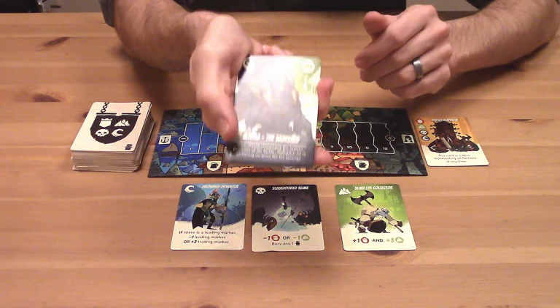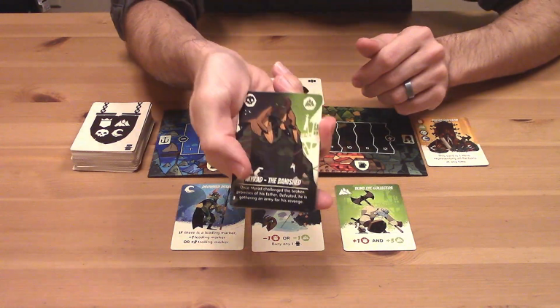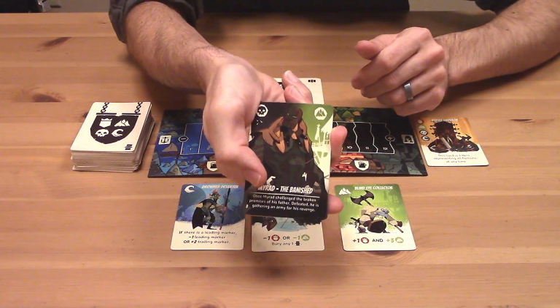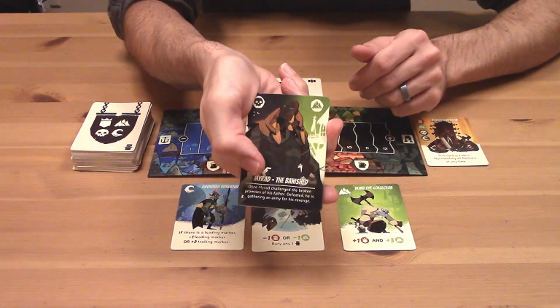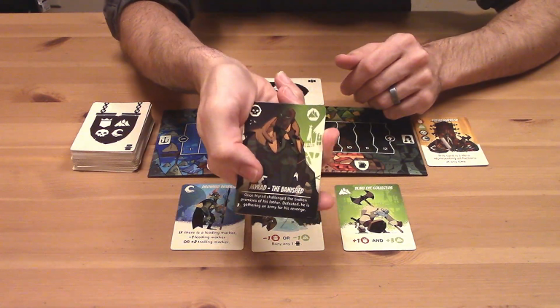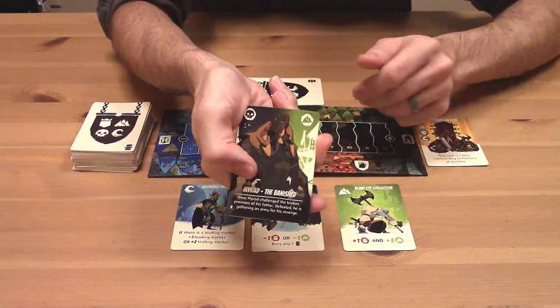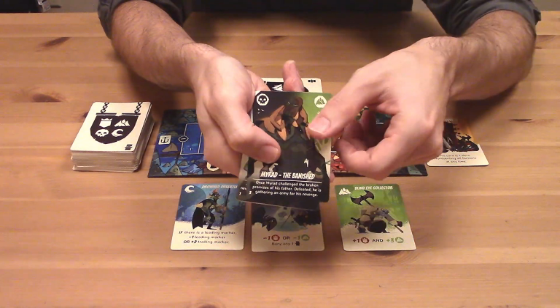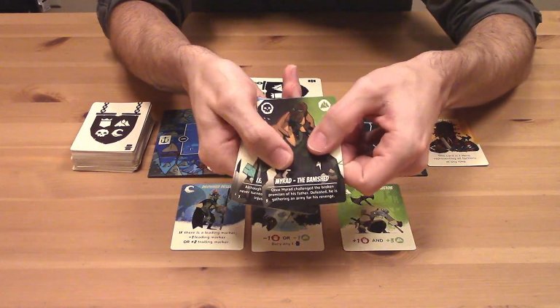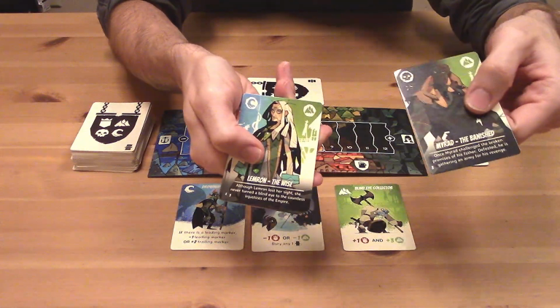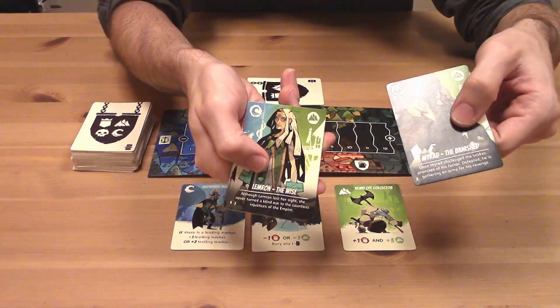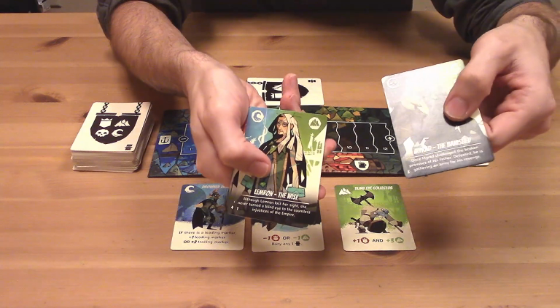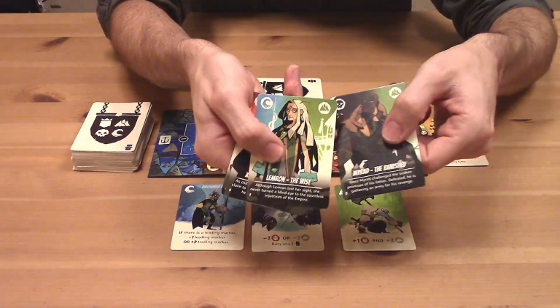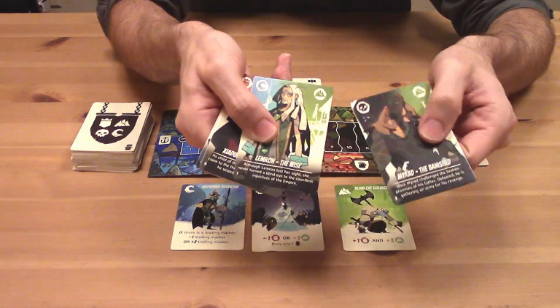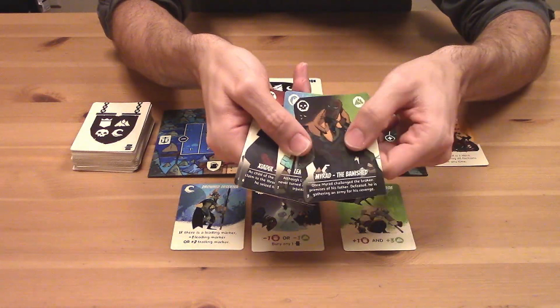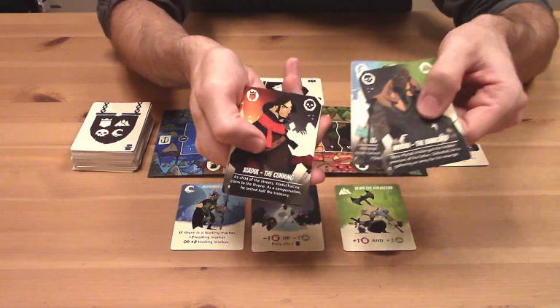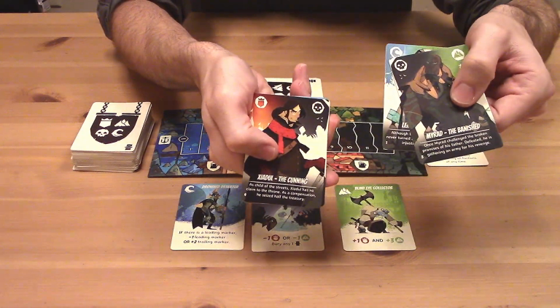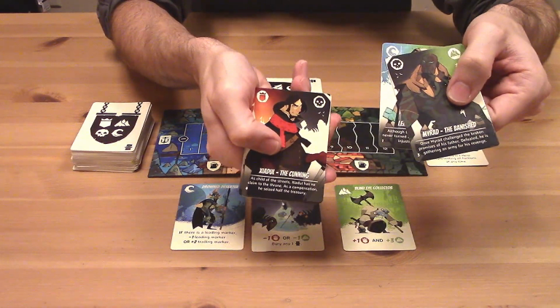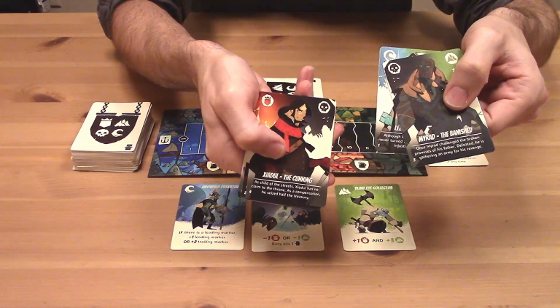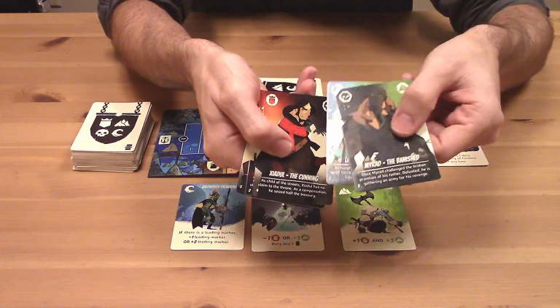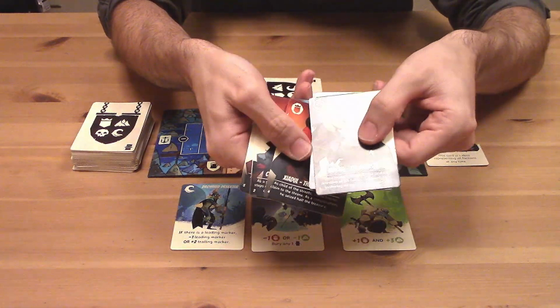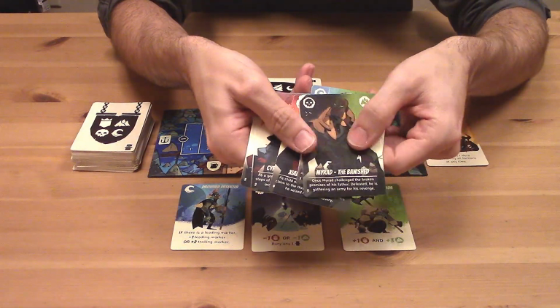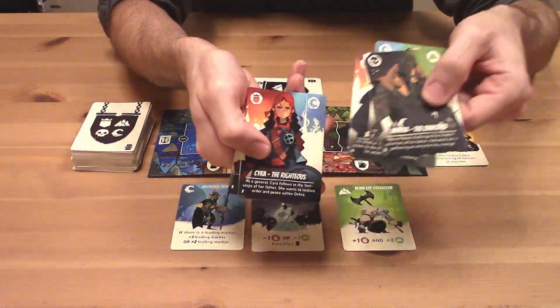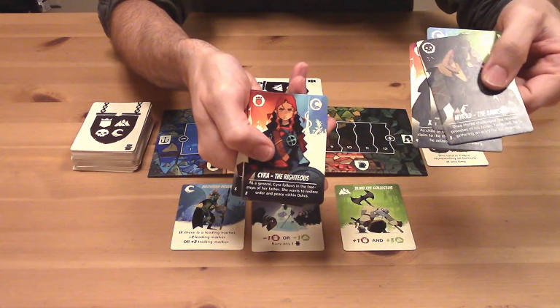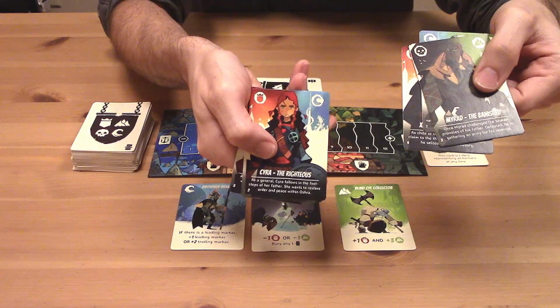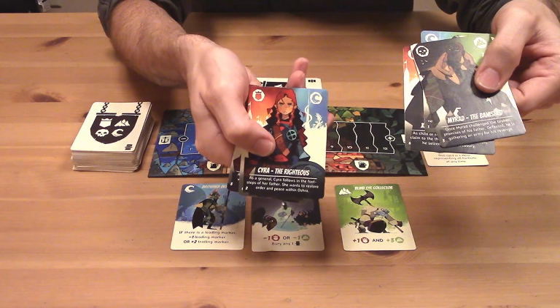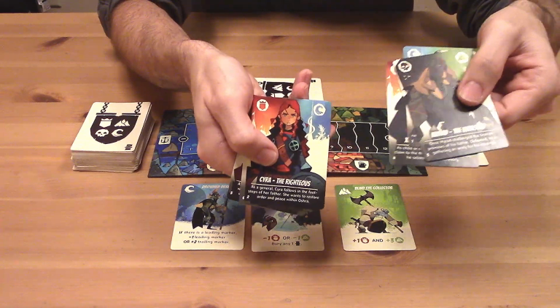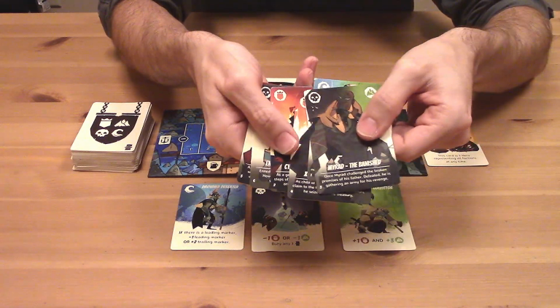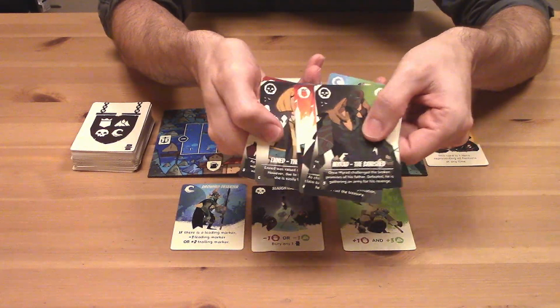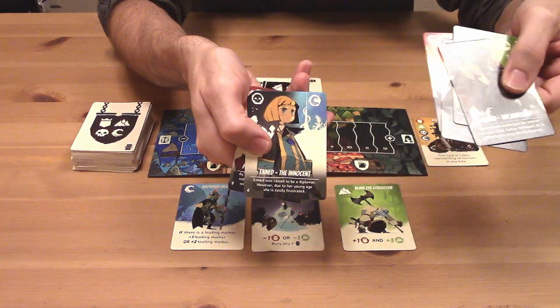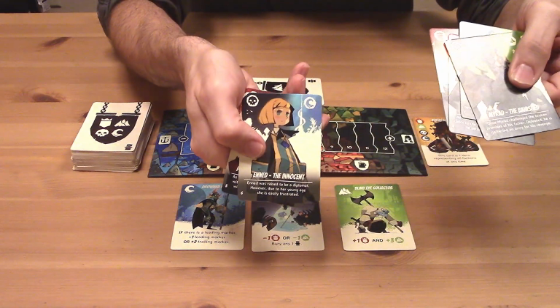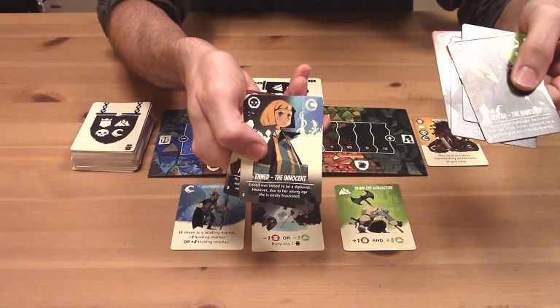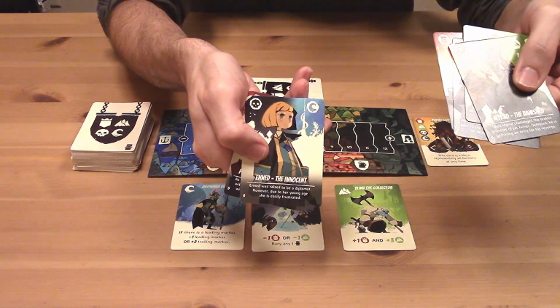At the beginning of the game, each player is randomly going to get one of the six leaders in the game. Each of these leaders supports two of the factions, so they want to make sure that one of their two factions has control in the end.